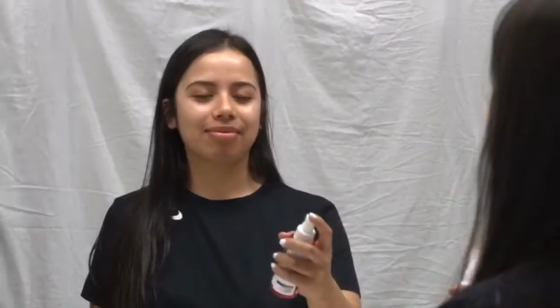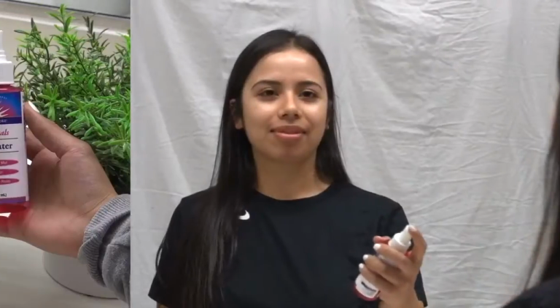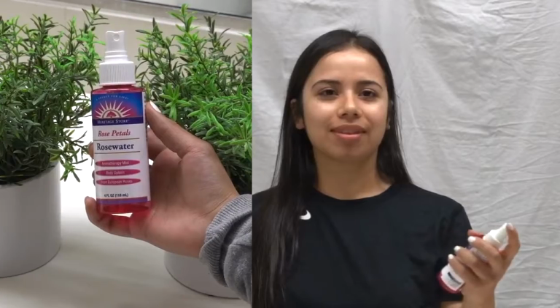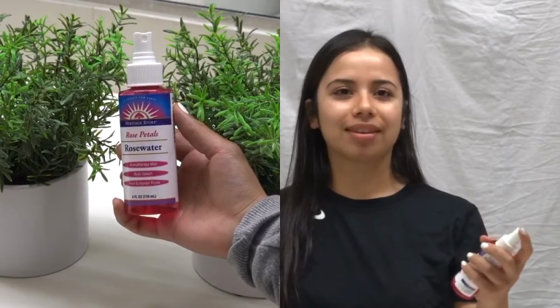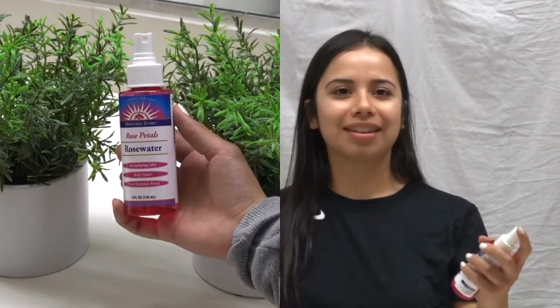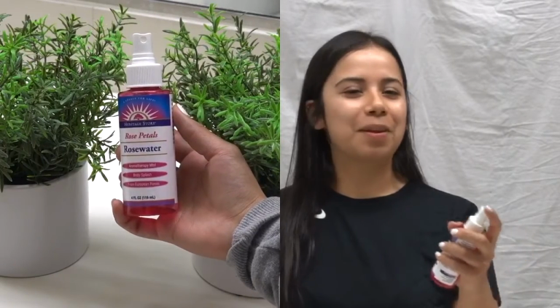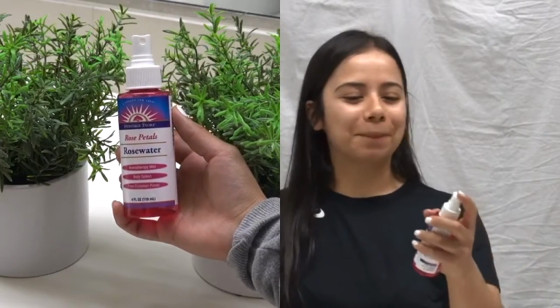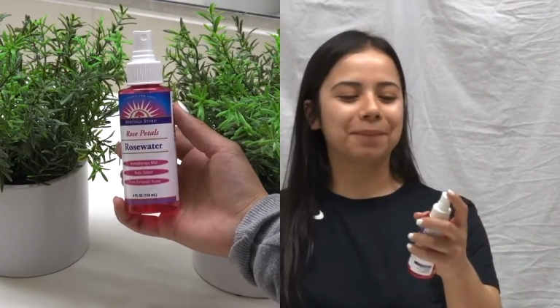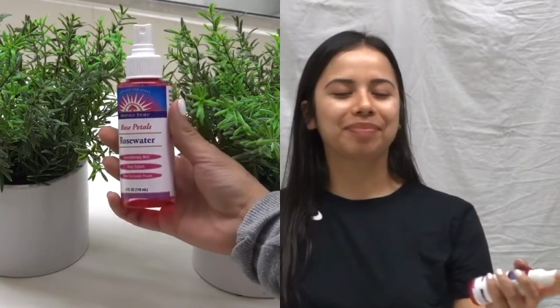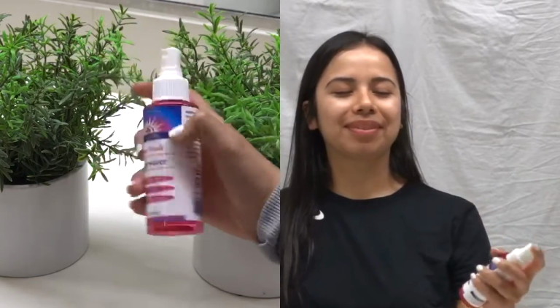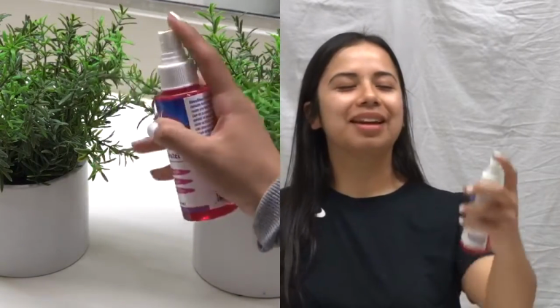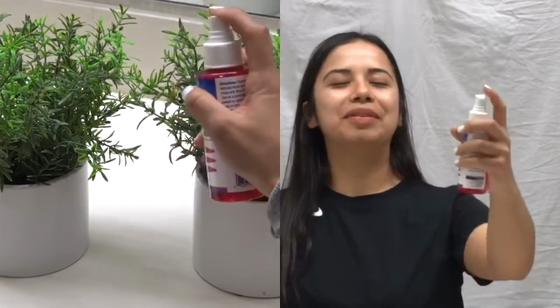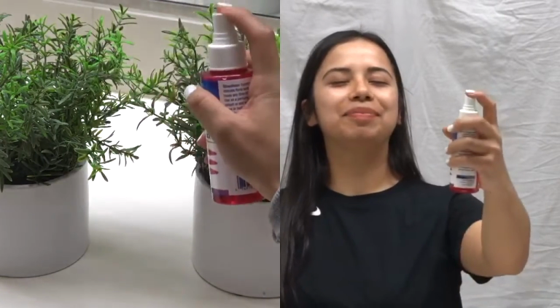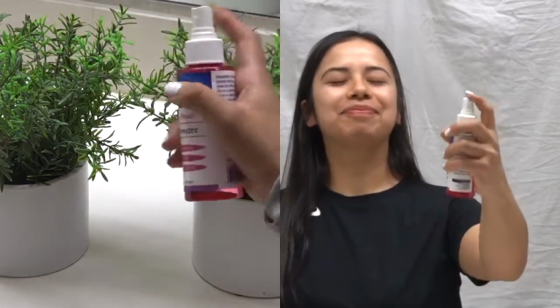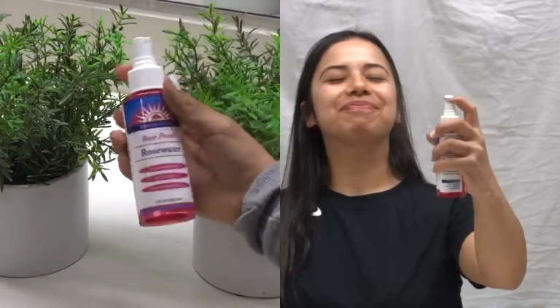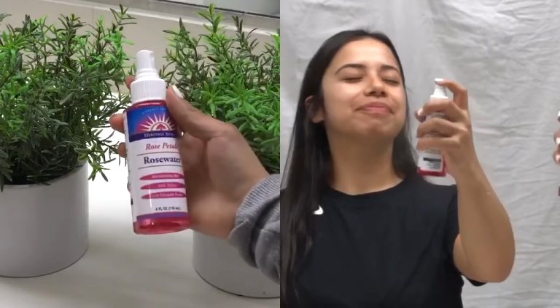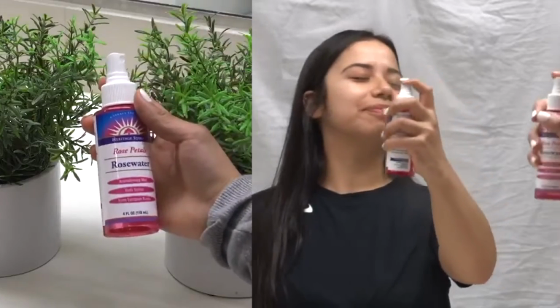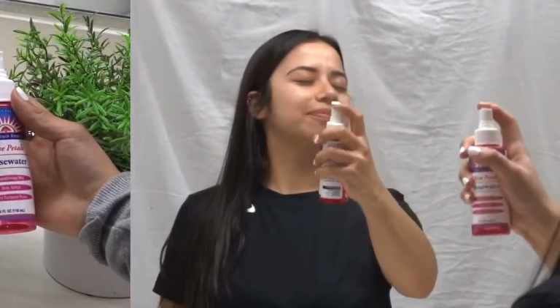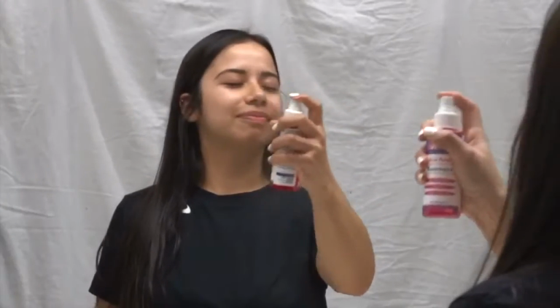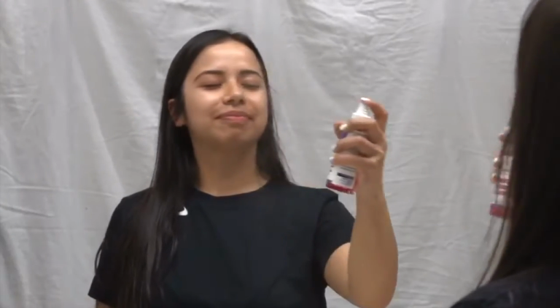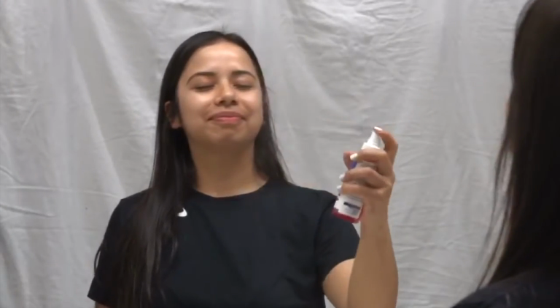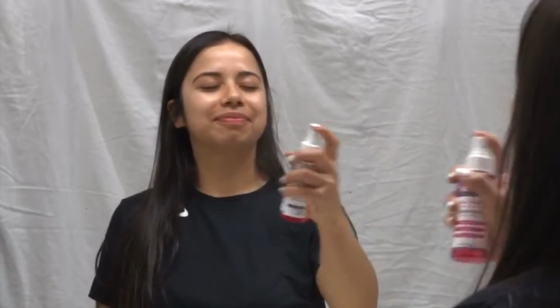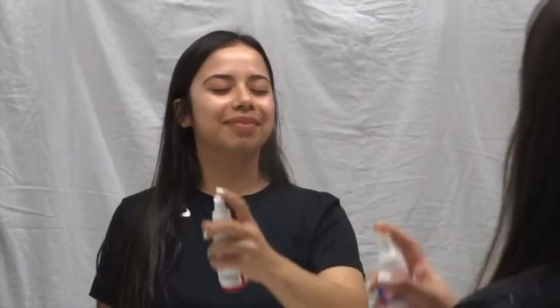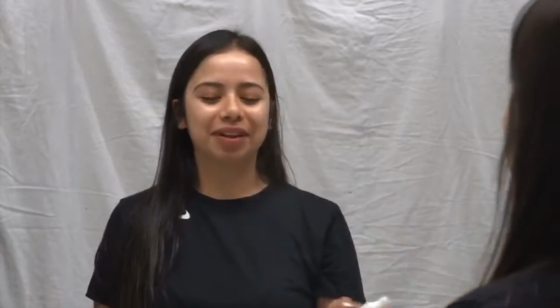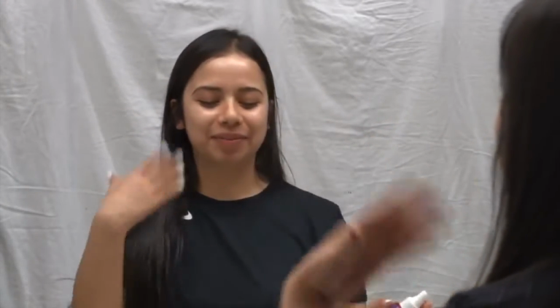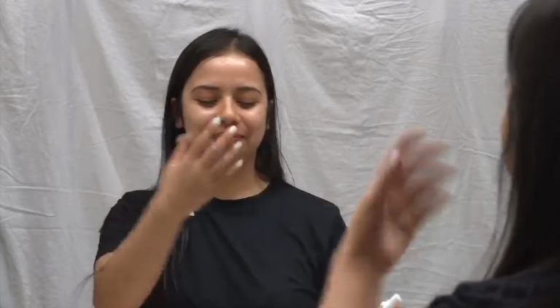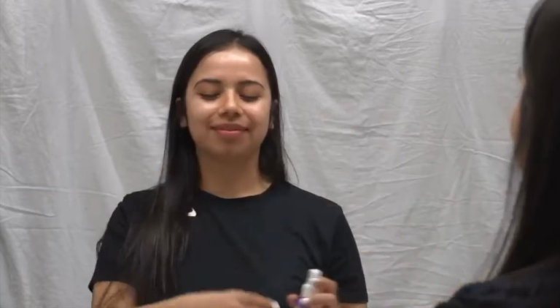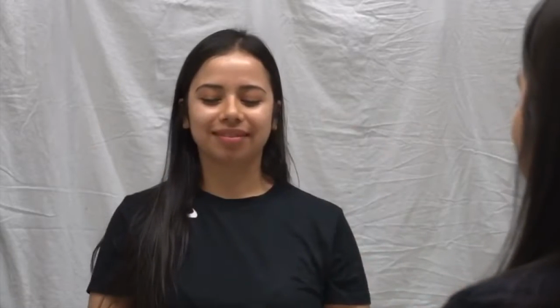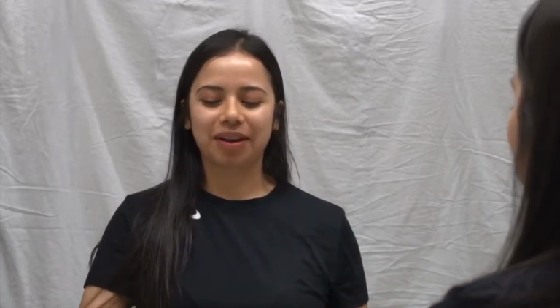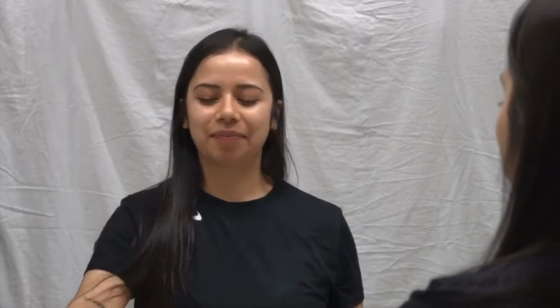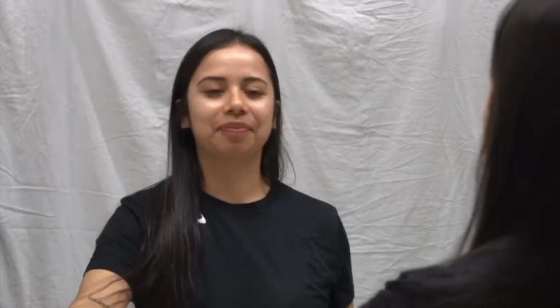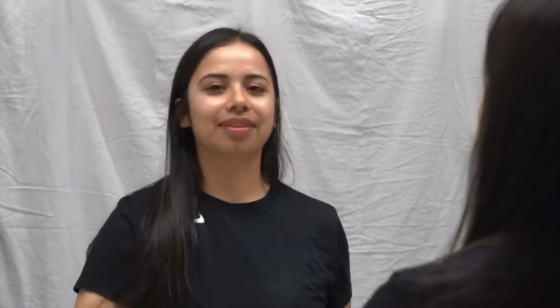My go-to year-round product to use with a bare face or before applying makeup is the Heritage Rosewater Mist. It gives me a luminous complexion while also hydrating my skin. I spray about two to three spurts all around and let it dry.